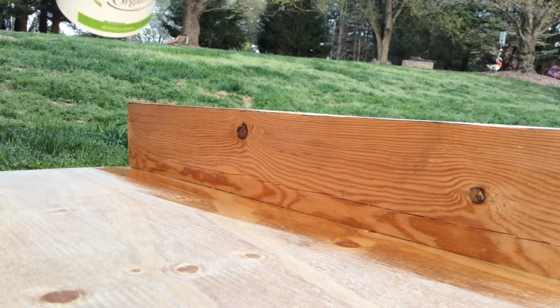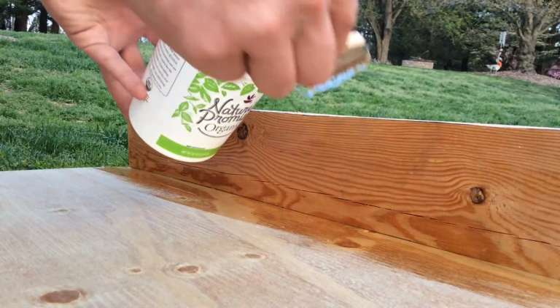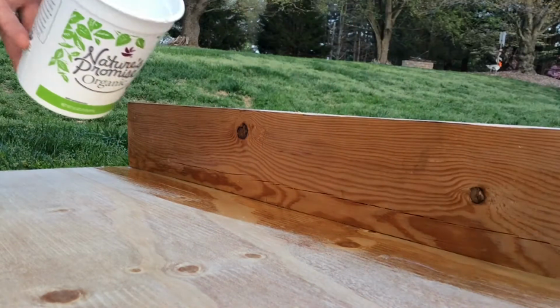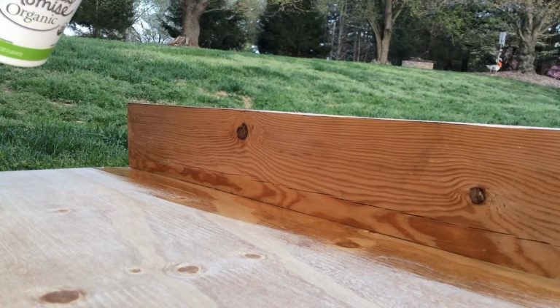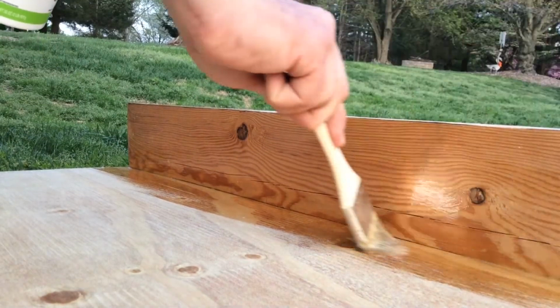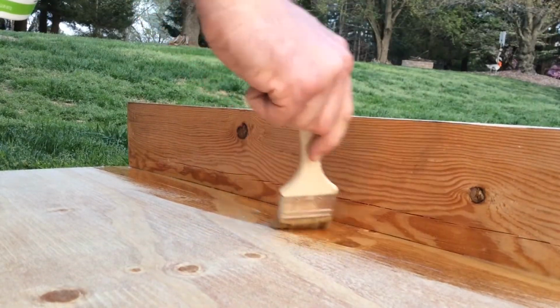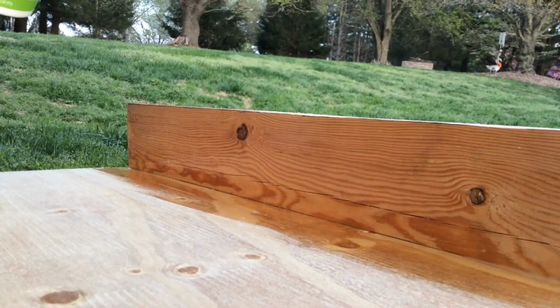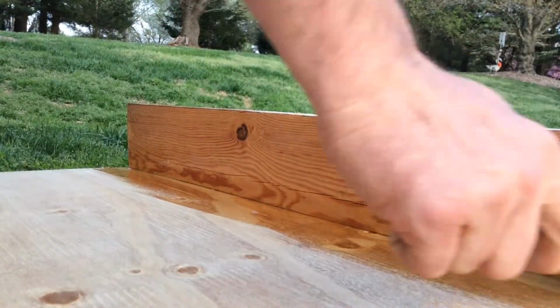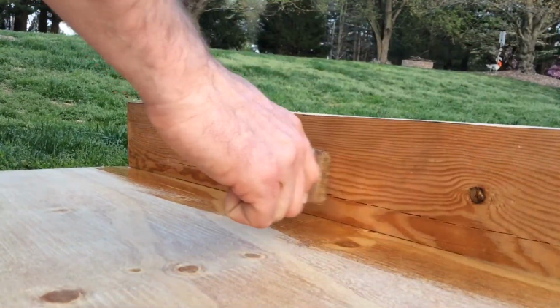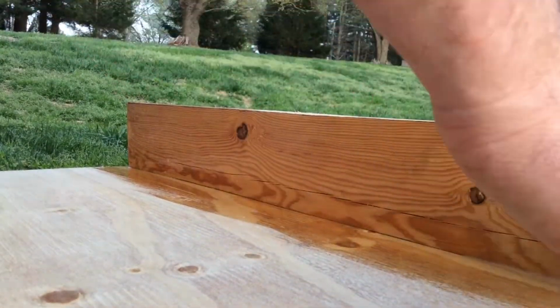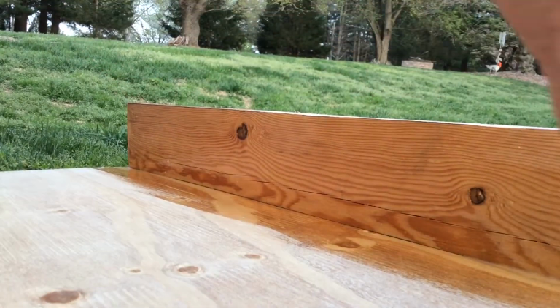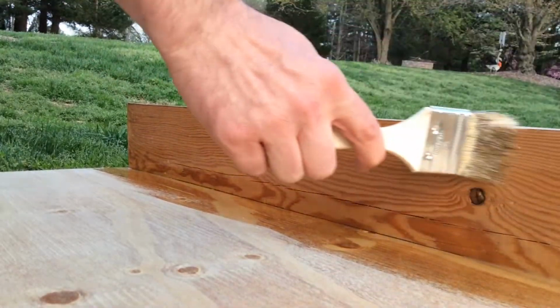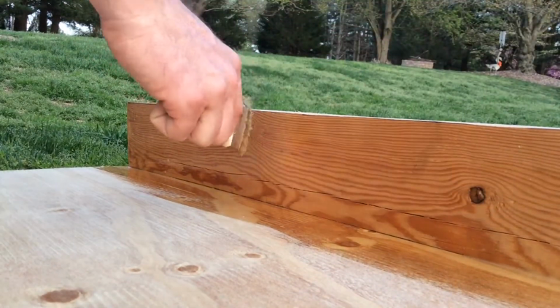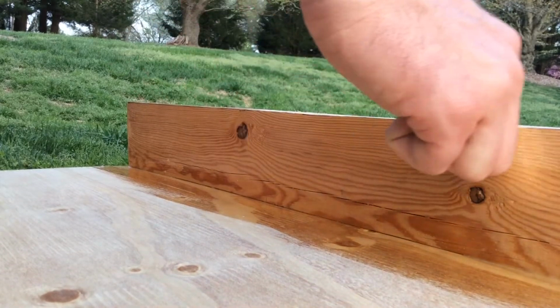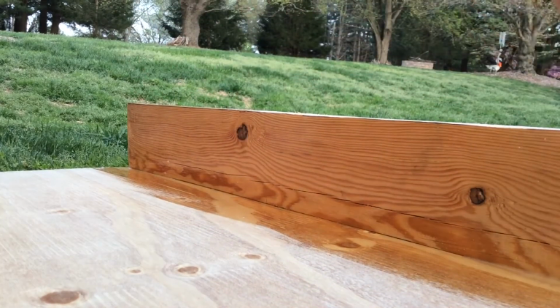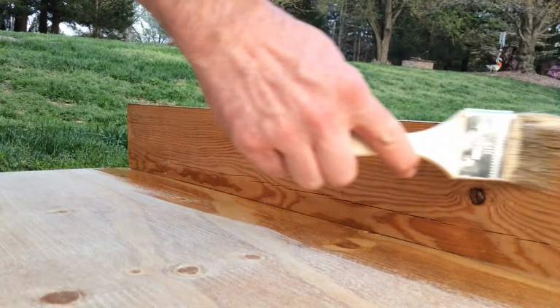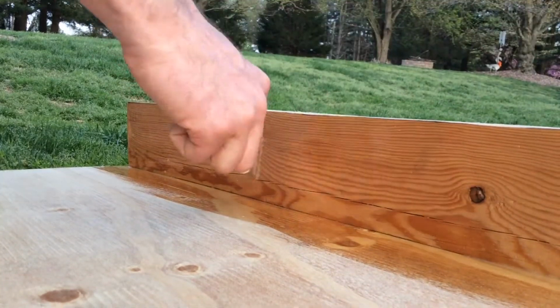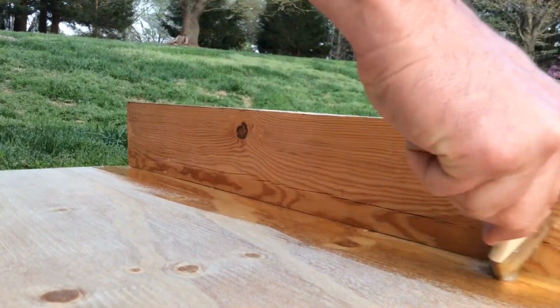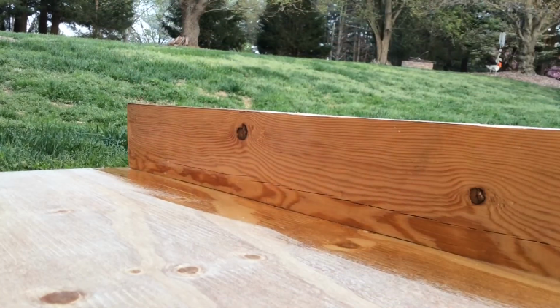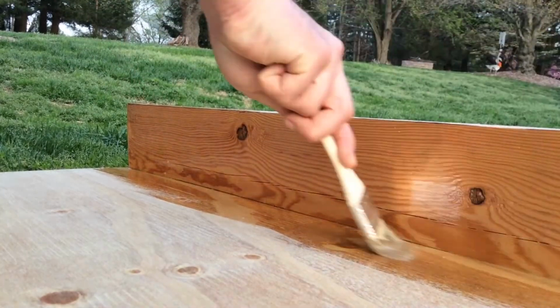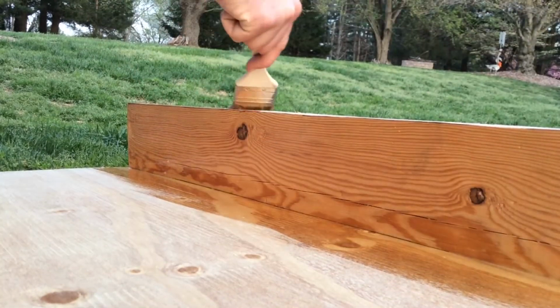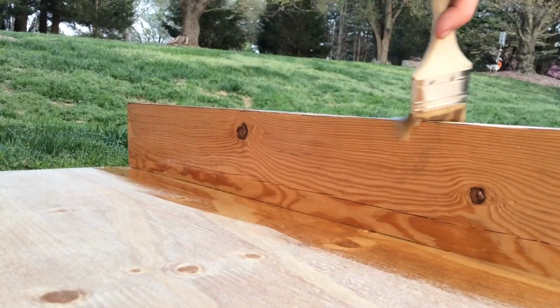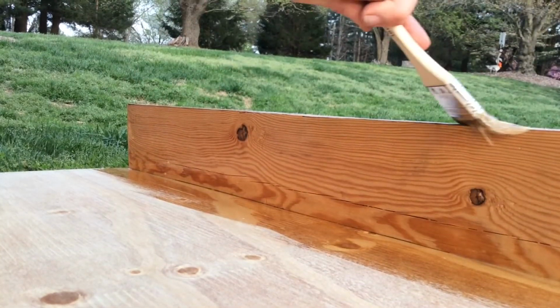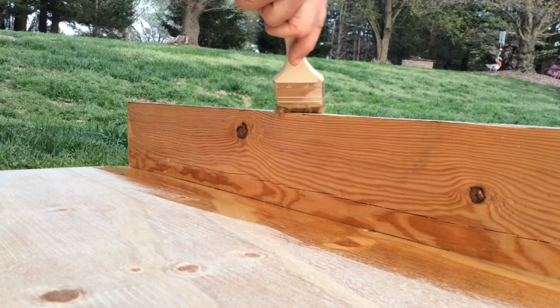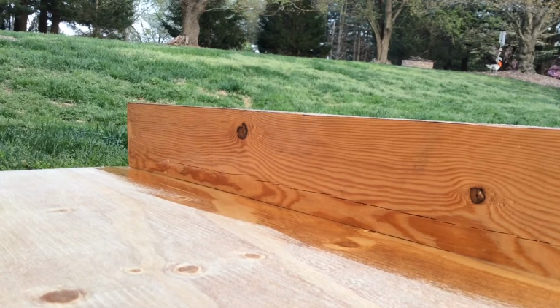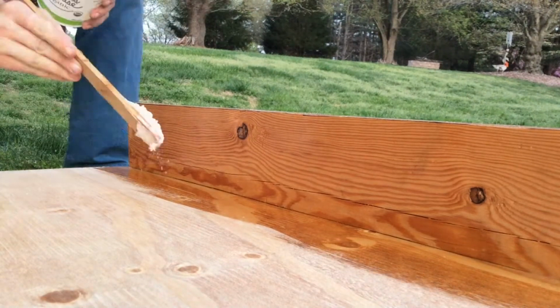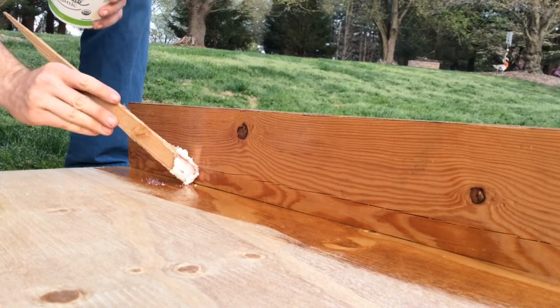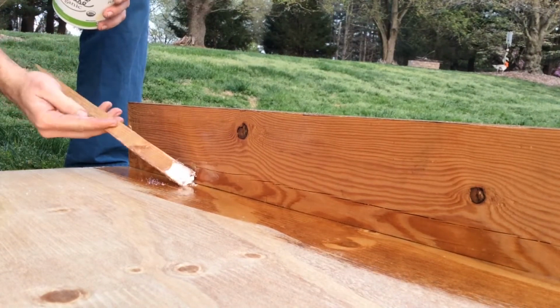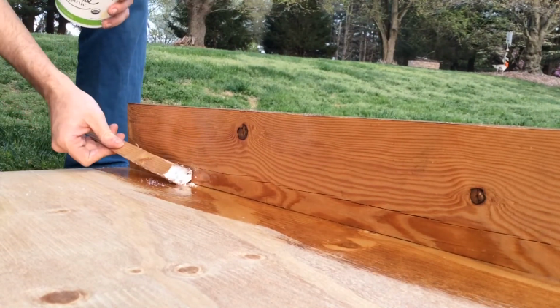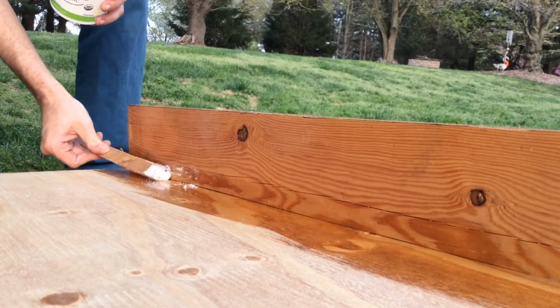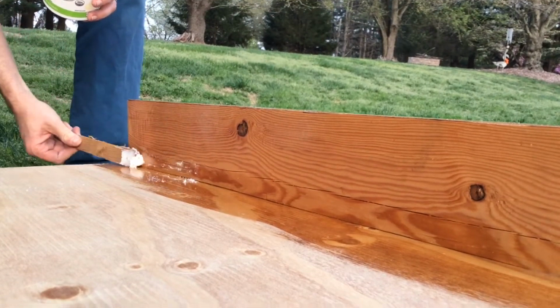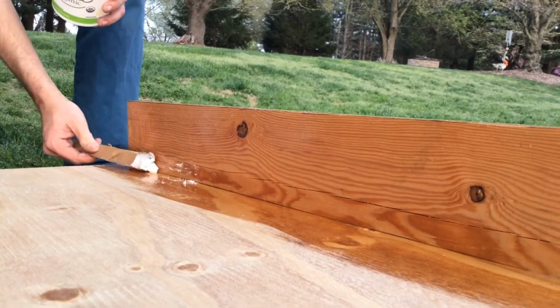At this step I'm simply taking a paintbrush — a chip brush in this case — and covering everything with a coat of resin and hardener that's been properly mixed. This wets the surface for the following step, which in our case will be the fillet which fills the corner.